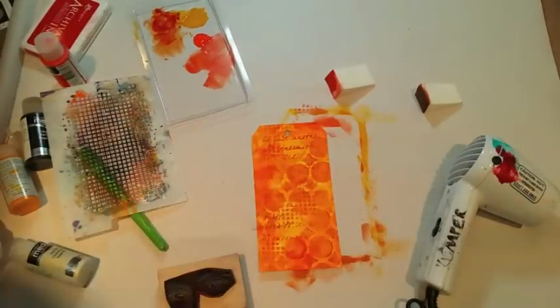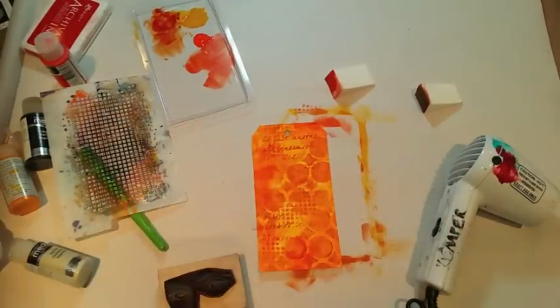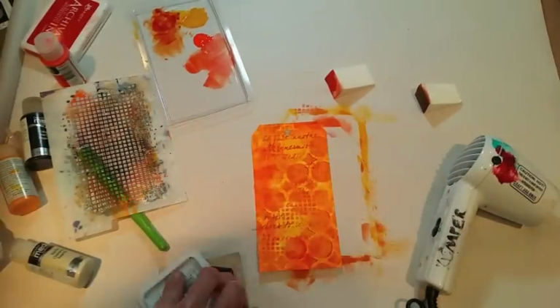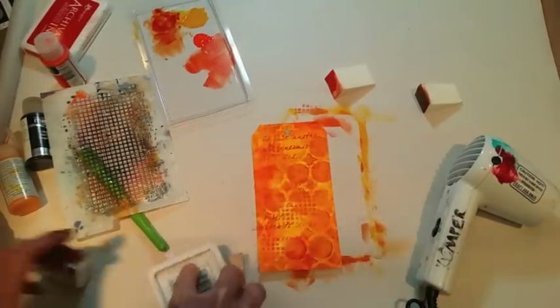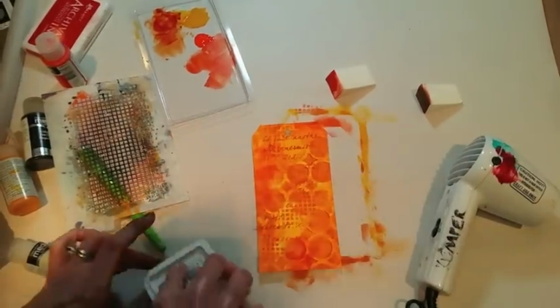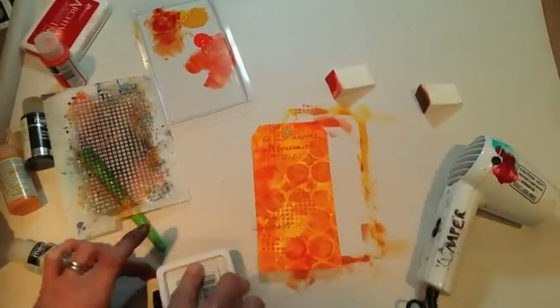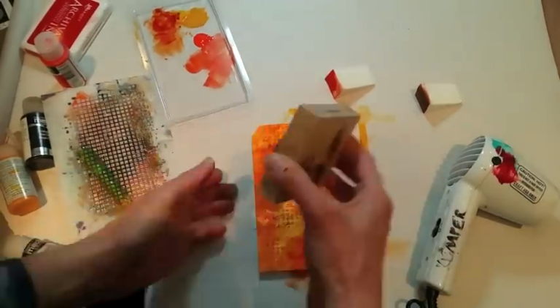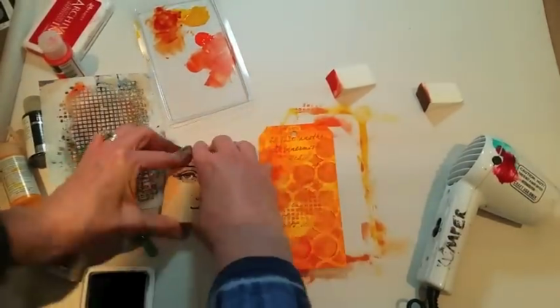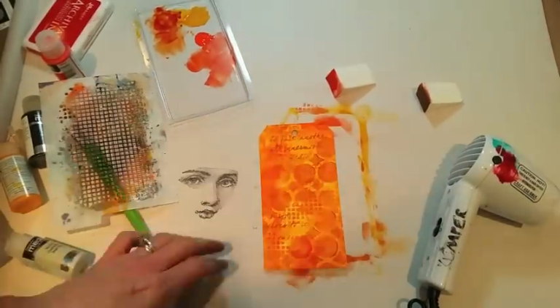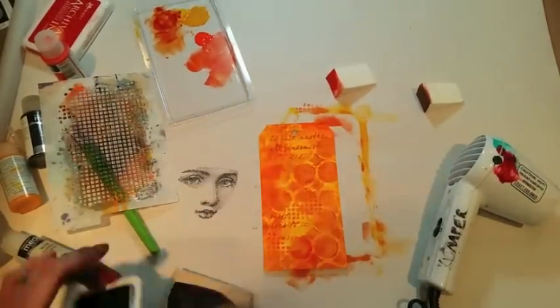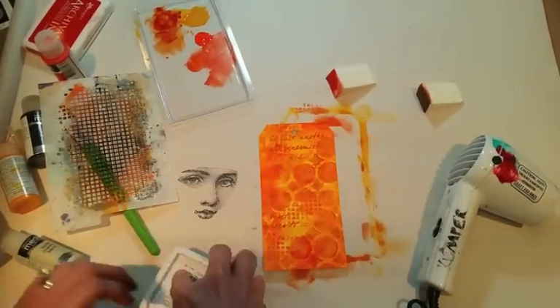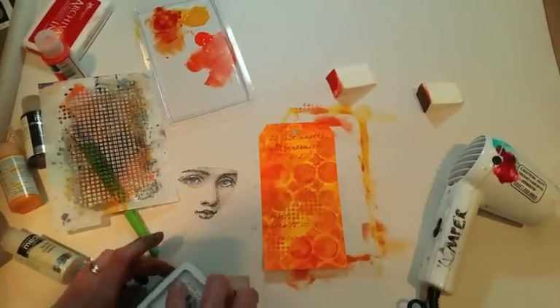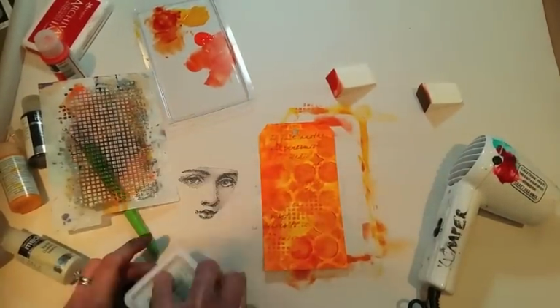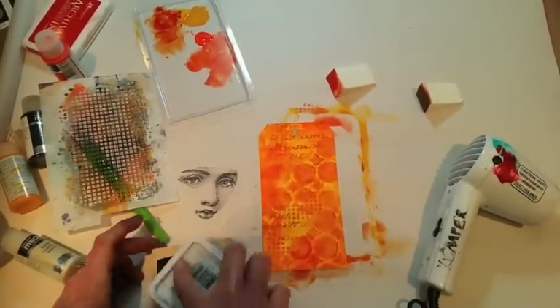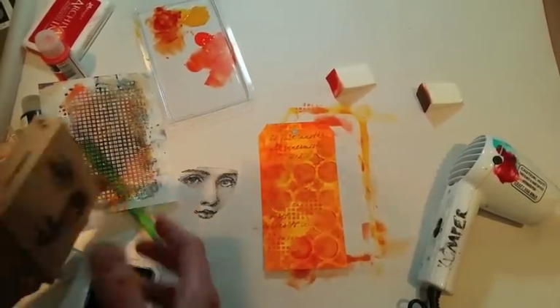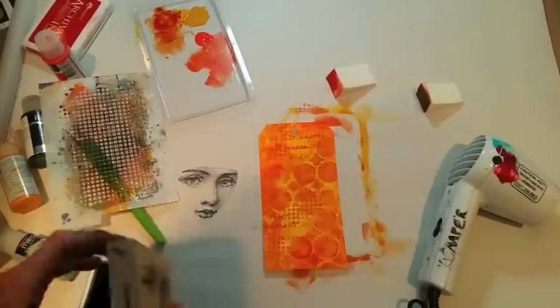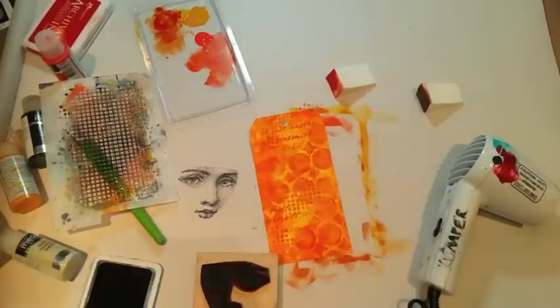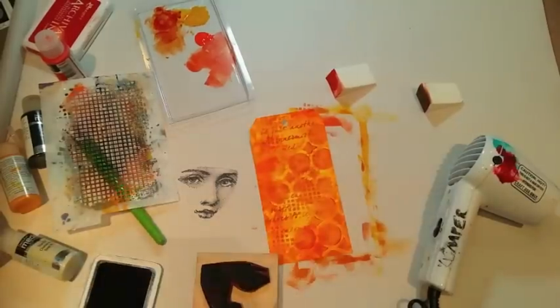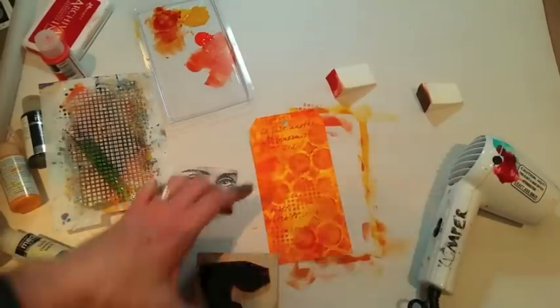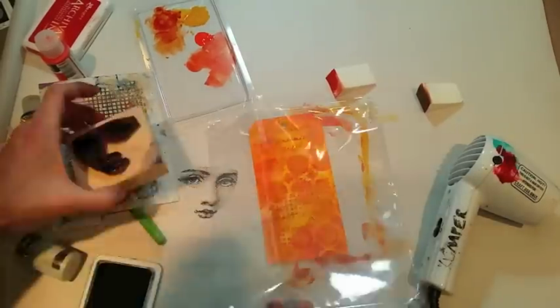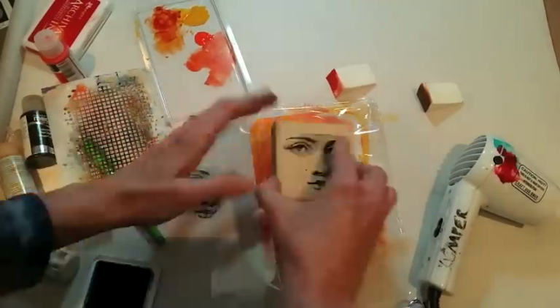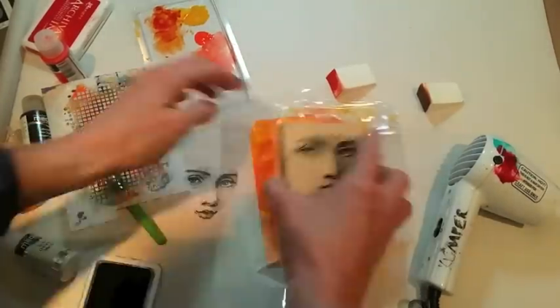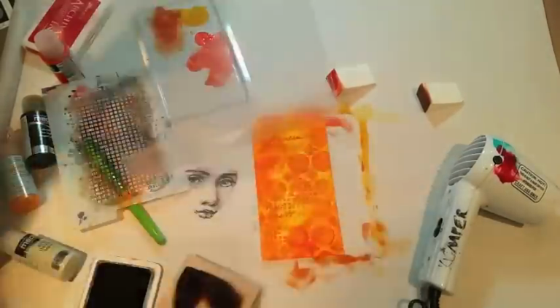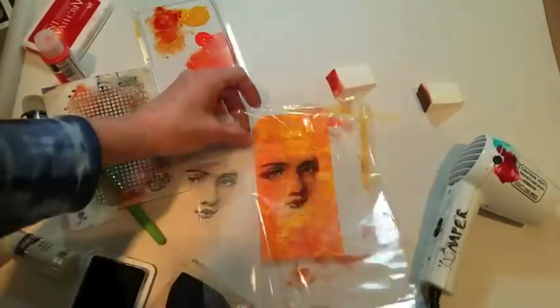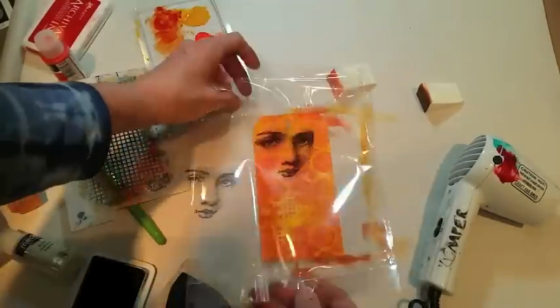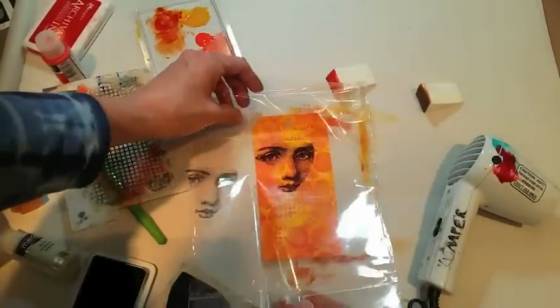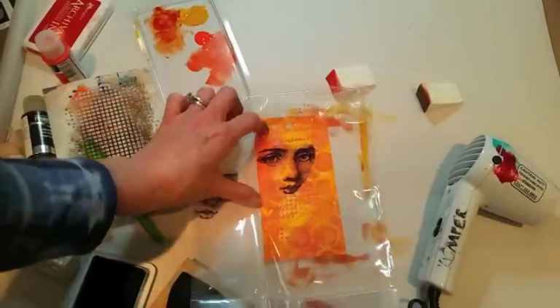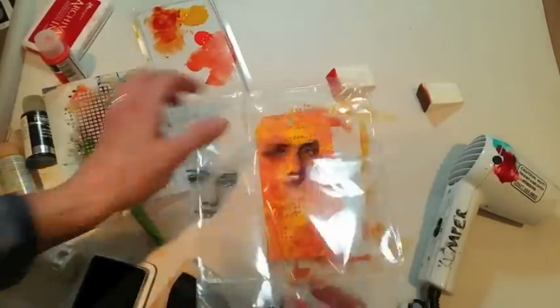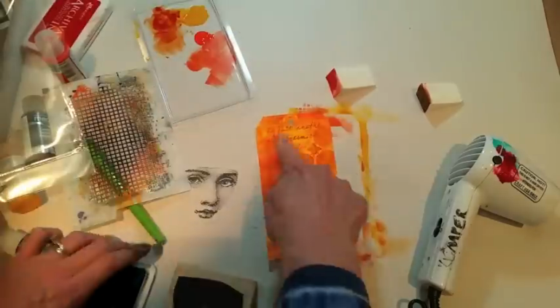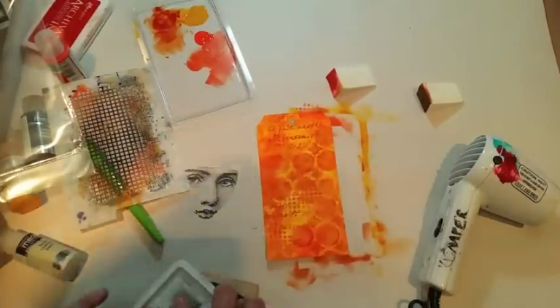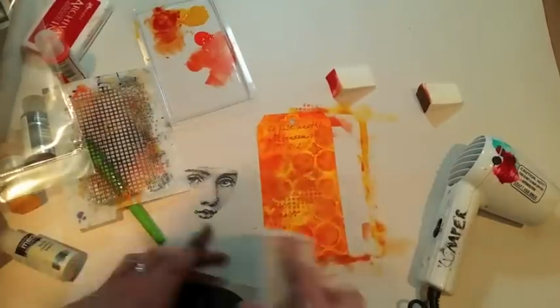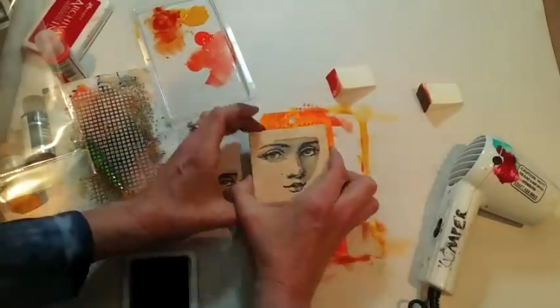That's my focal point image. I'm going to test it first on the paper and then on a piece of clear acrylic packaging. That will allow me to move it around and decide where I really want to put it on the tag.